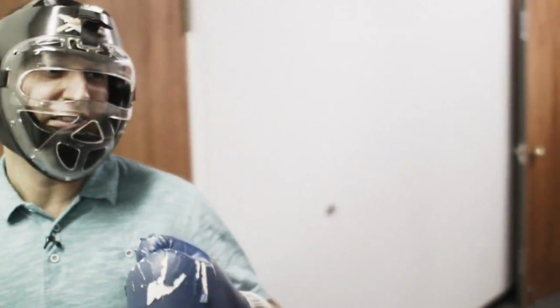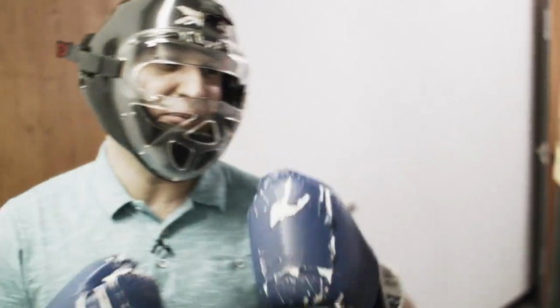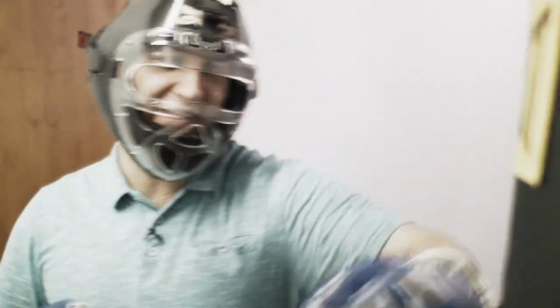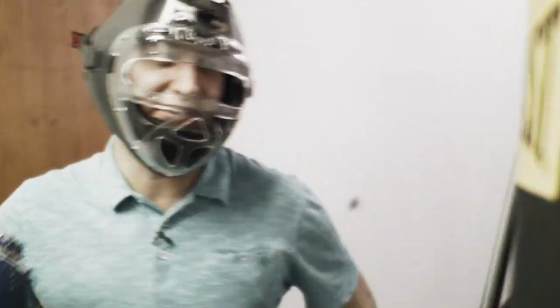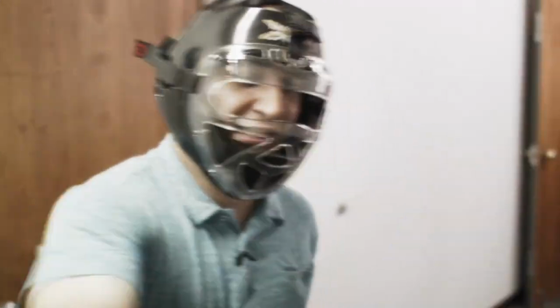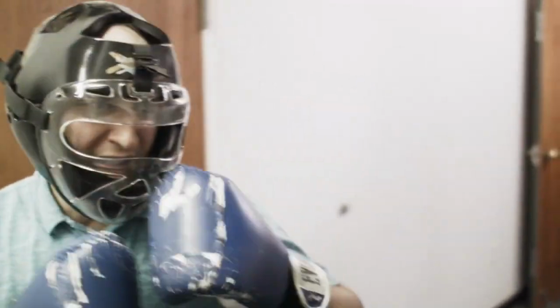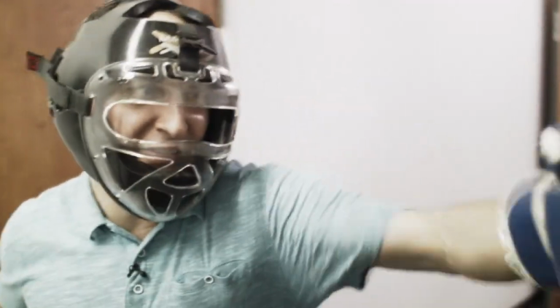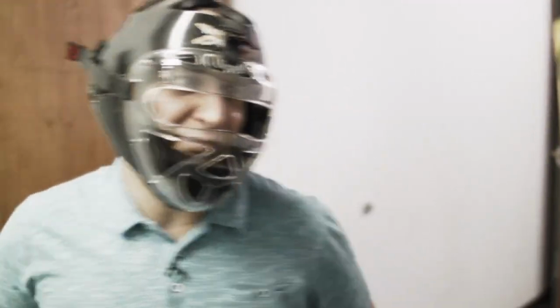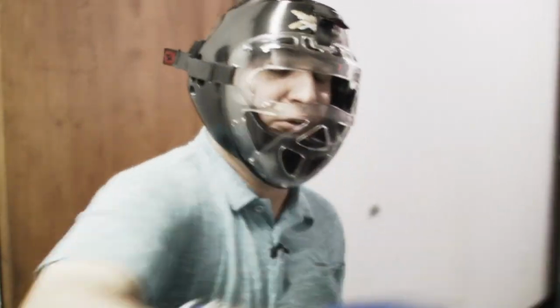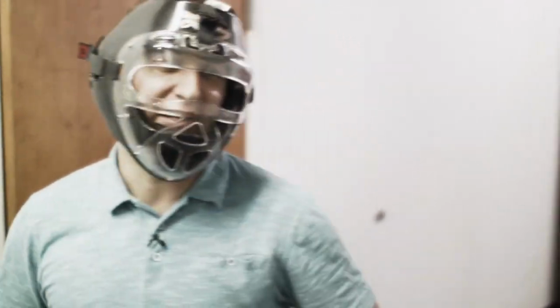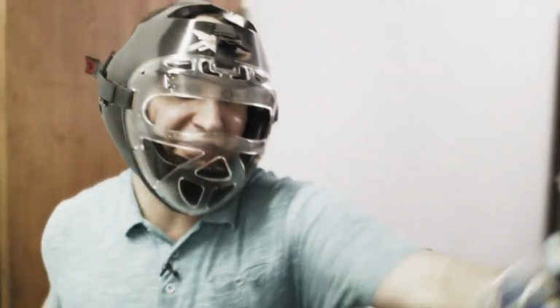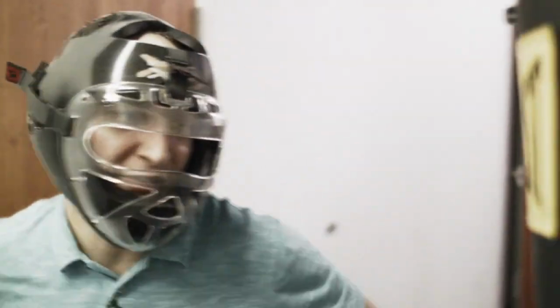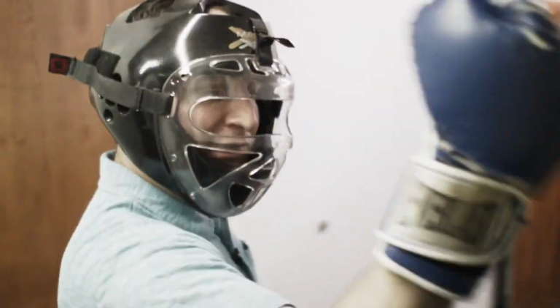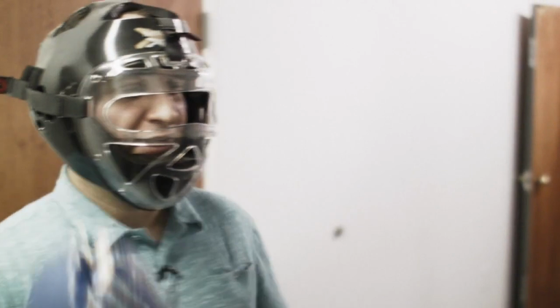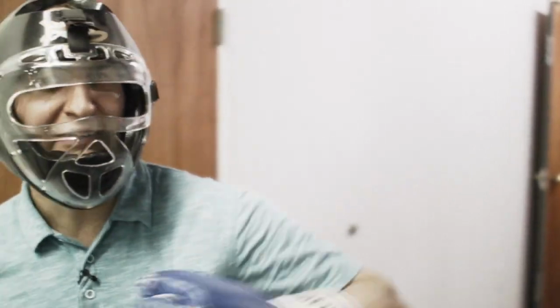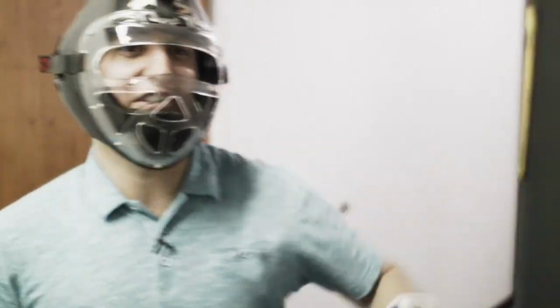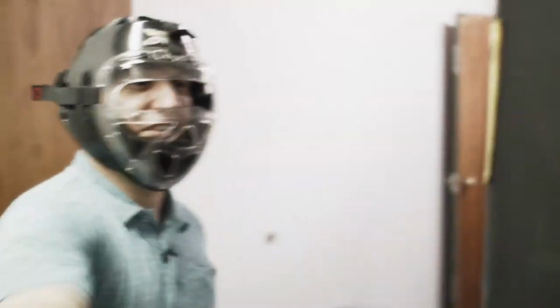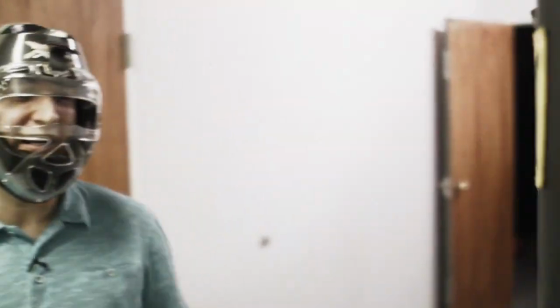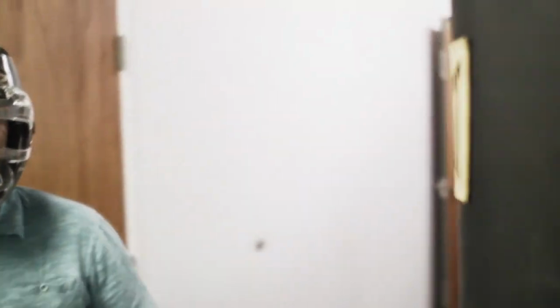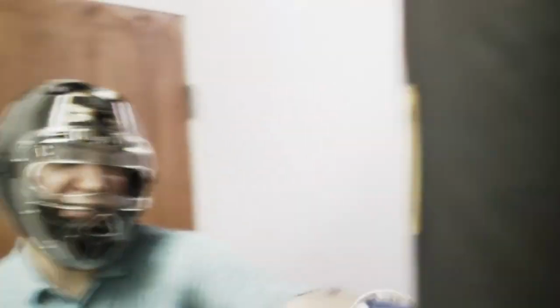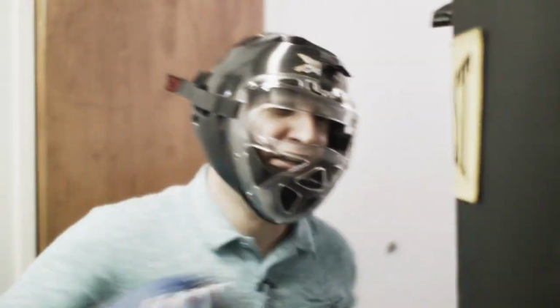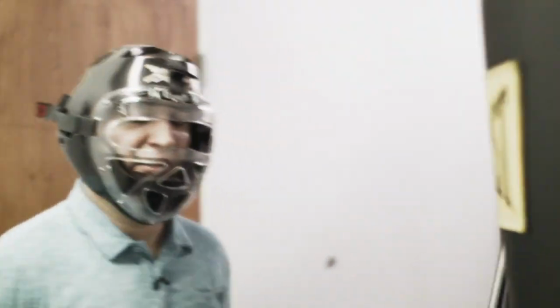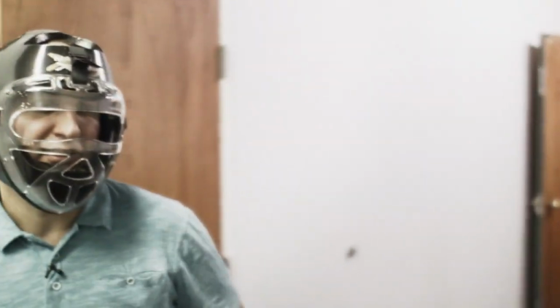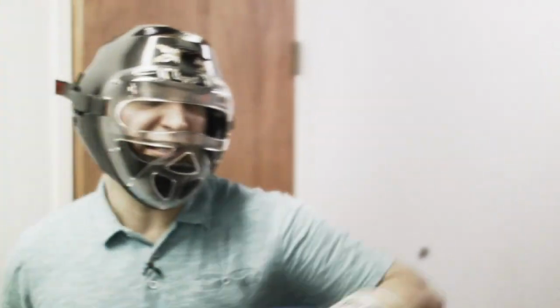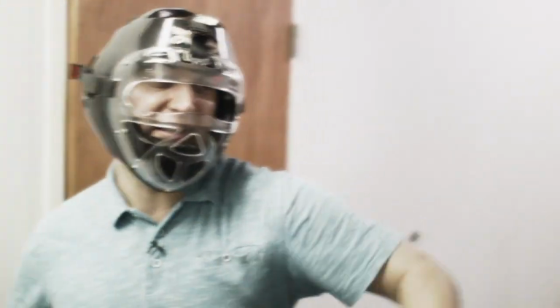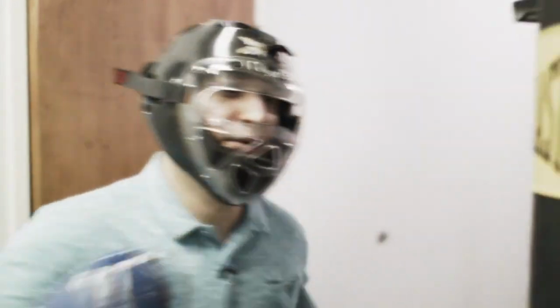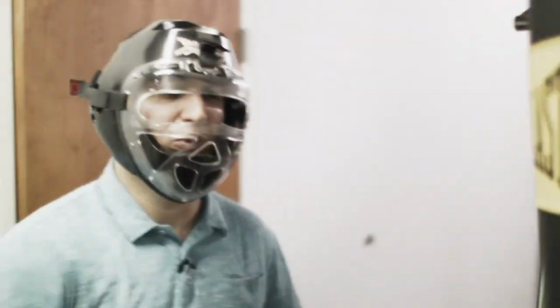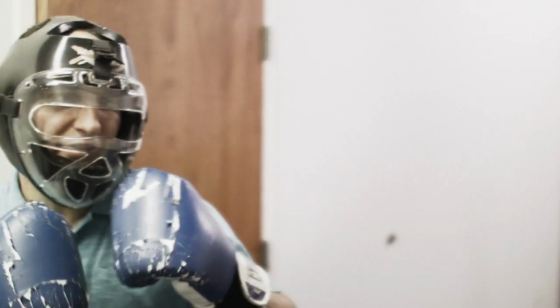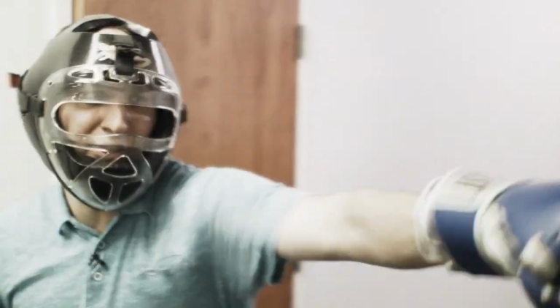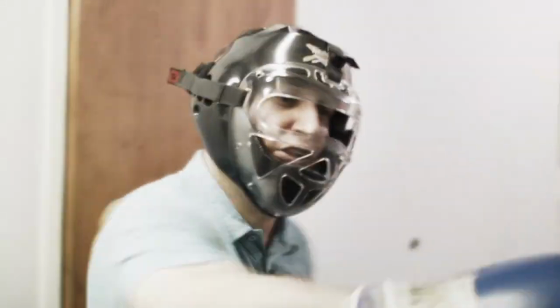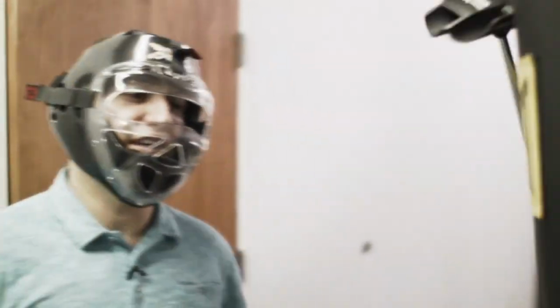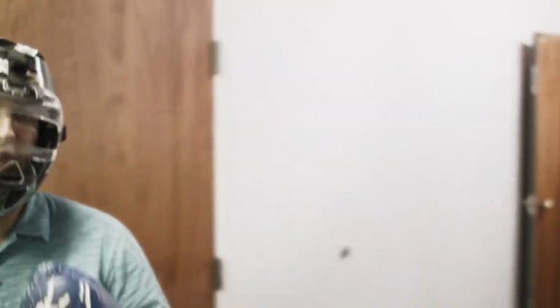Some people like a light putter. I like a putter with a little bit of heft. The Heavy Putter comes in three varieties: lightweight, middleweight, or heavyweight.